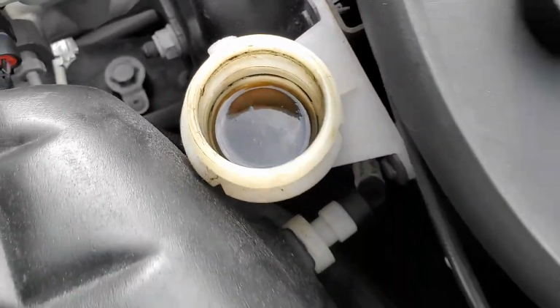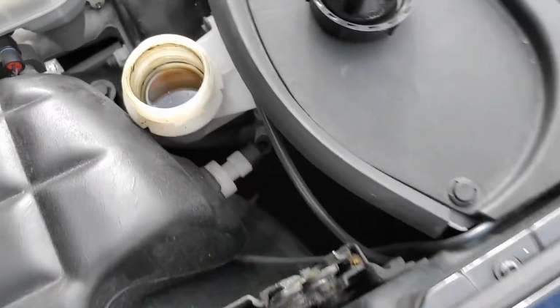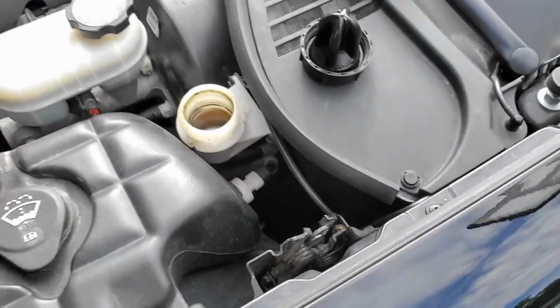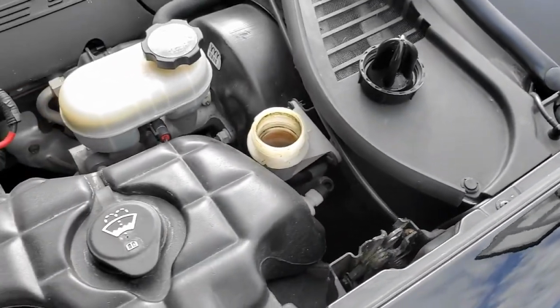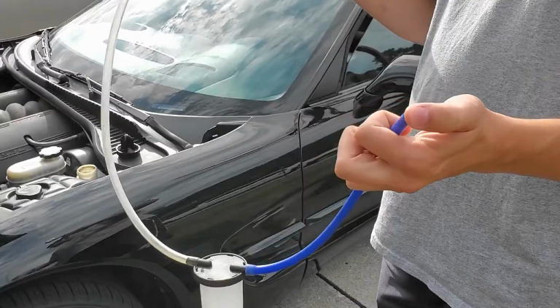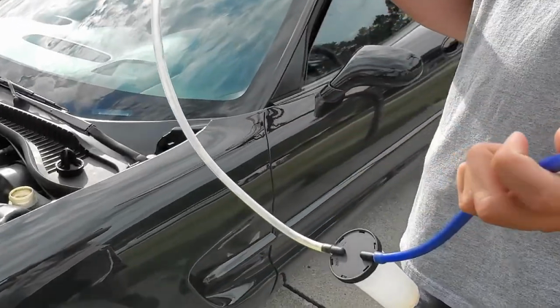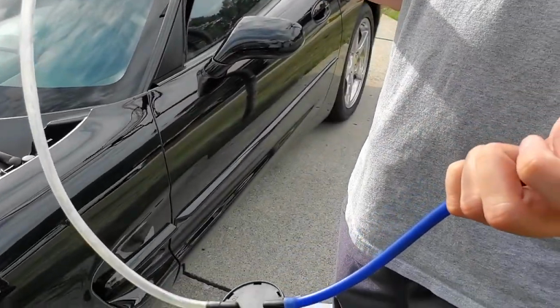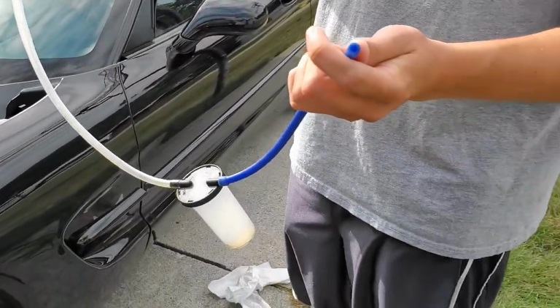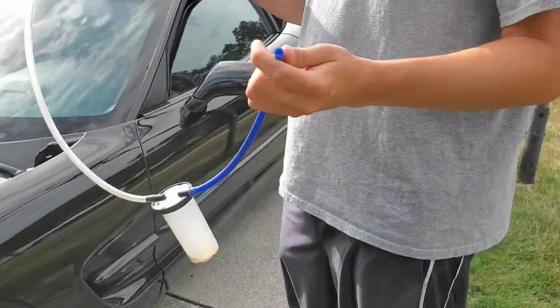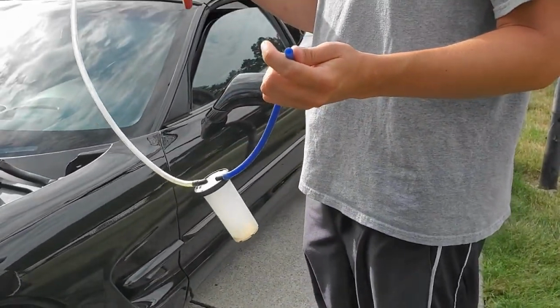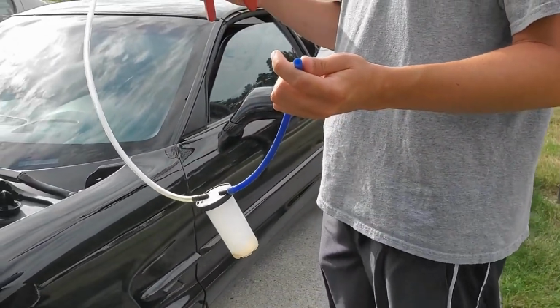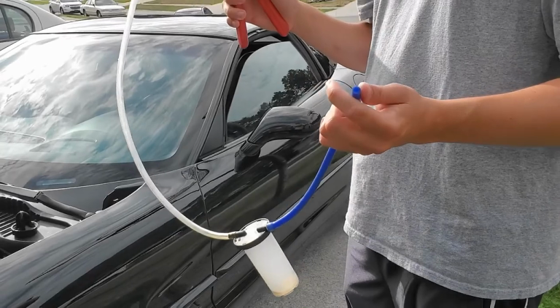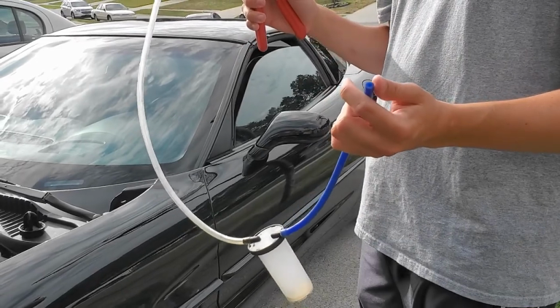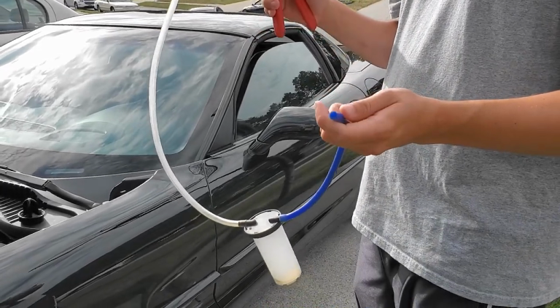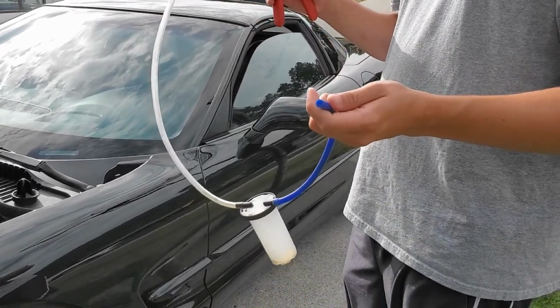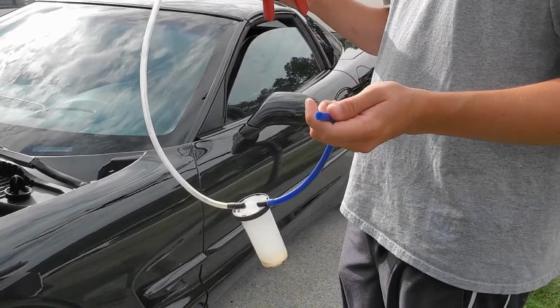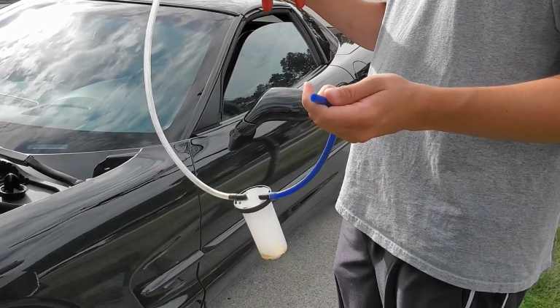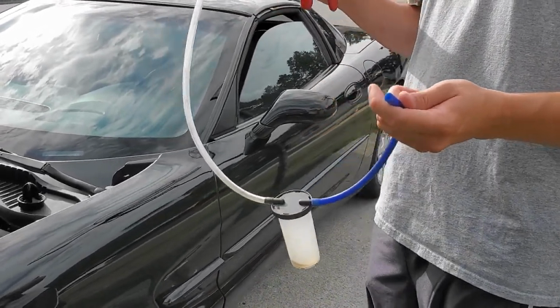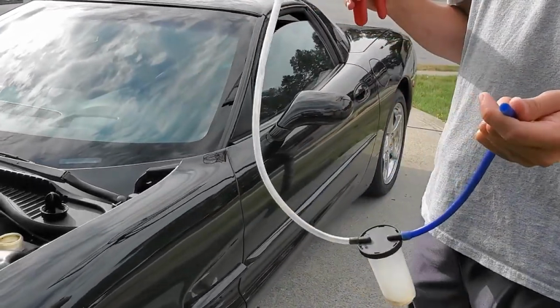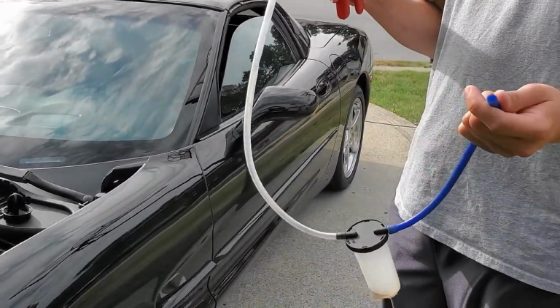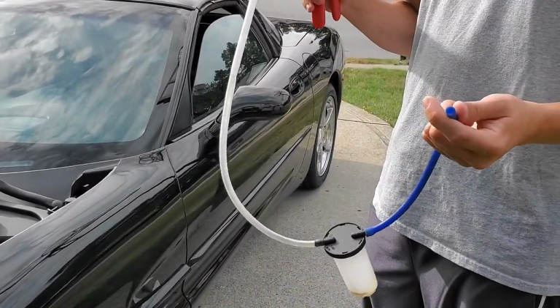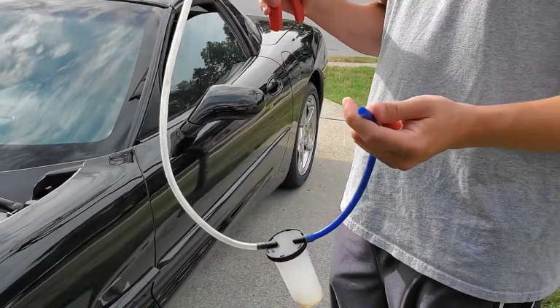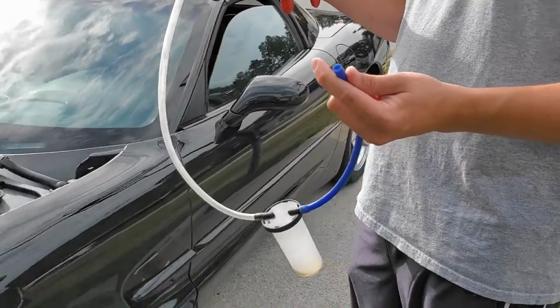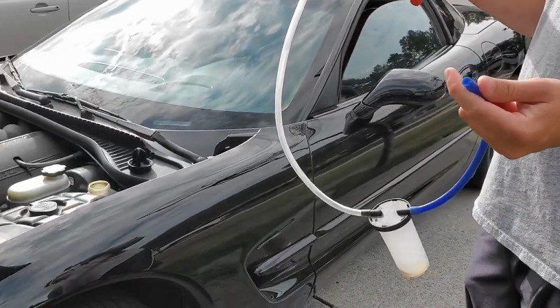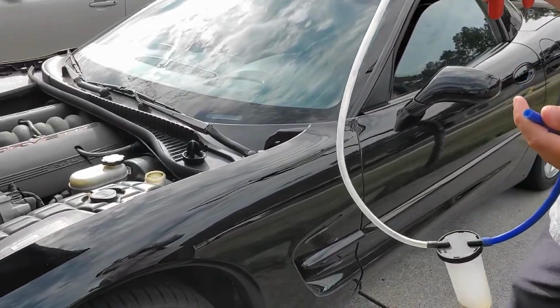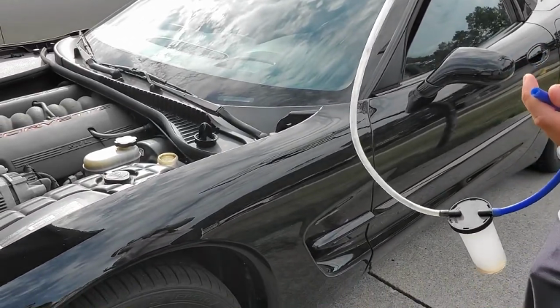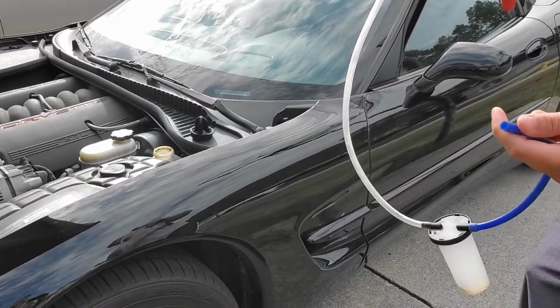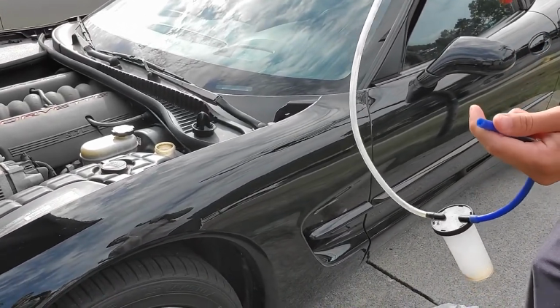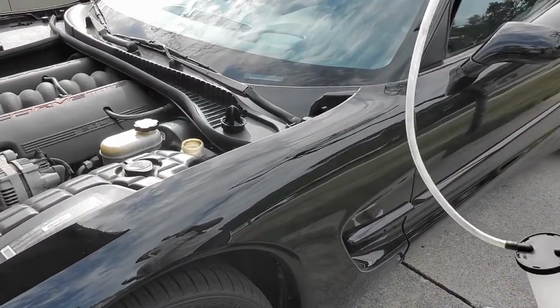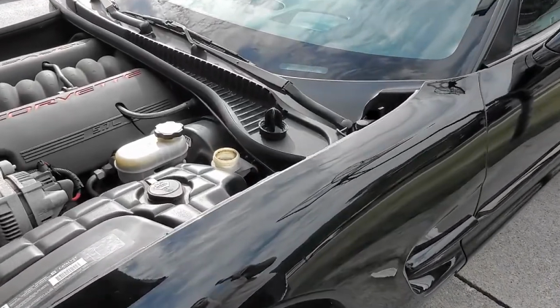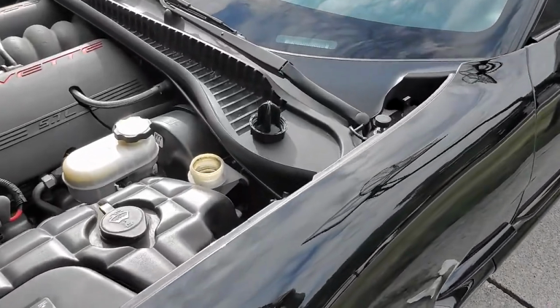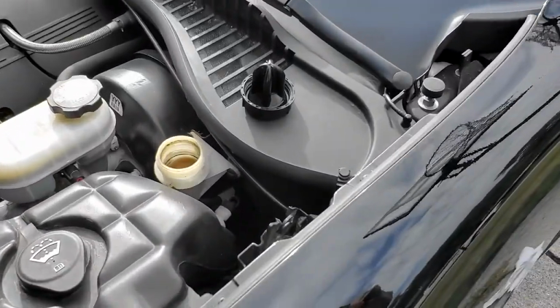So we're gonna work on getting this exchanged right away. What we're gonna do is use this contraption here, which is a vacuum pump, to suck out the old fluid. We're gonna put in new fluid, pump the clutch about 50 times or so, and then put in new fluid, check it, and keep swapping it out until the fluid turns clear.